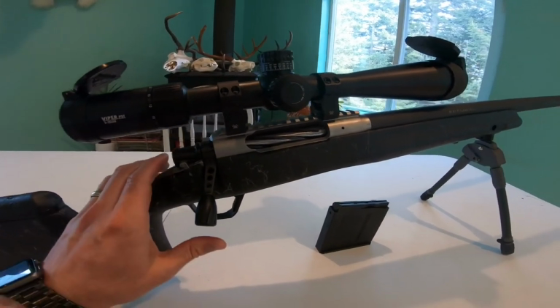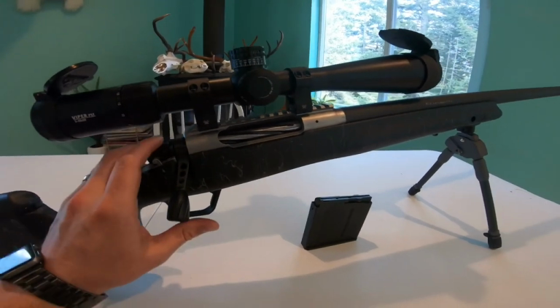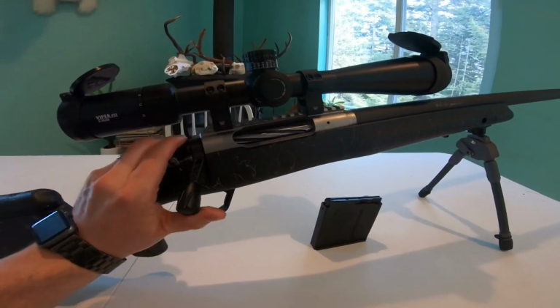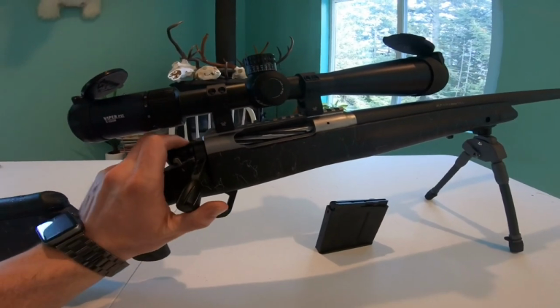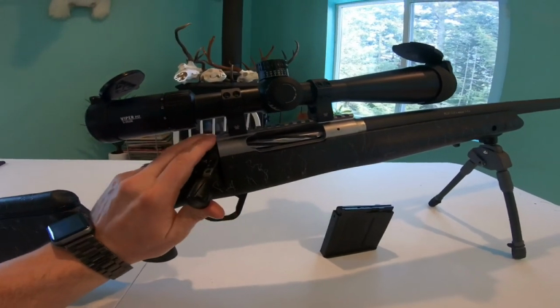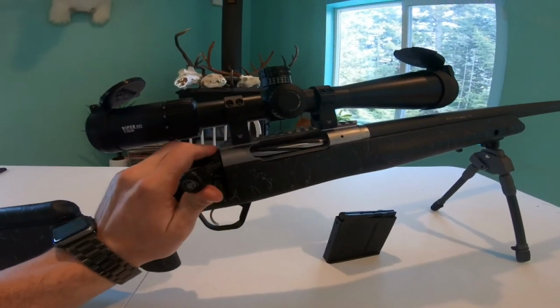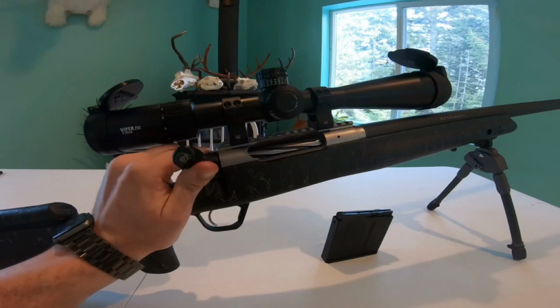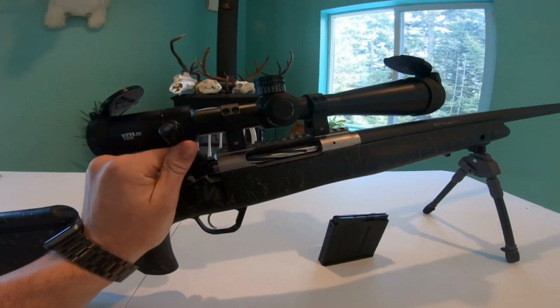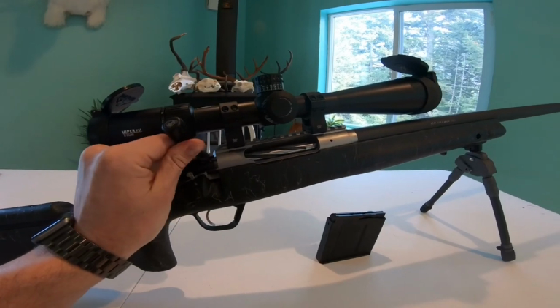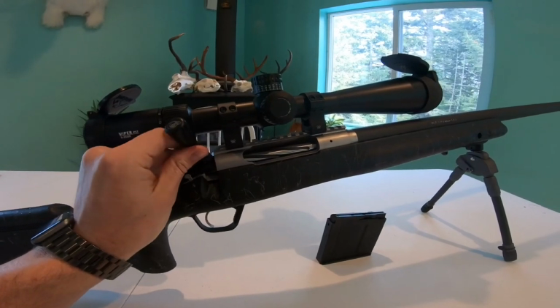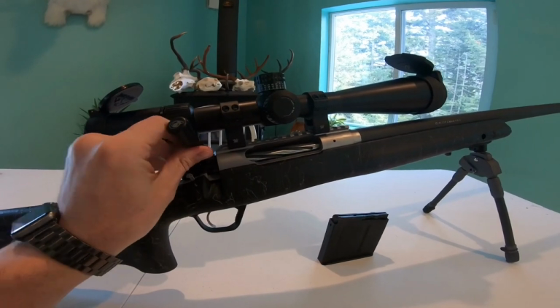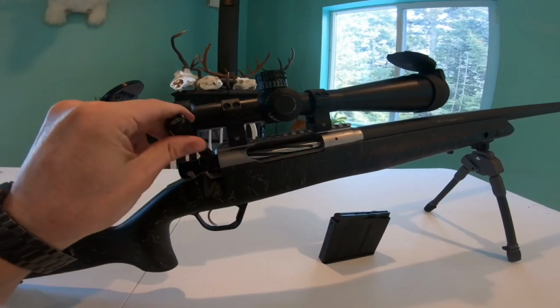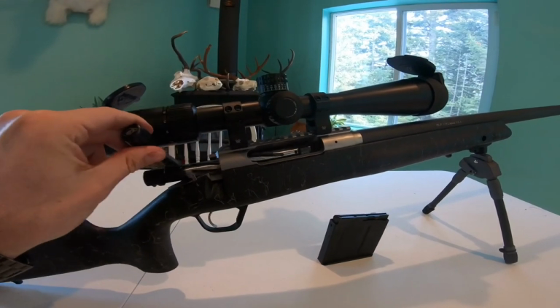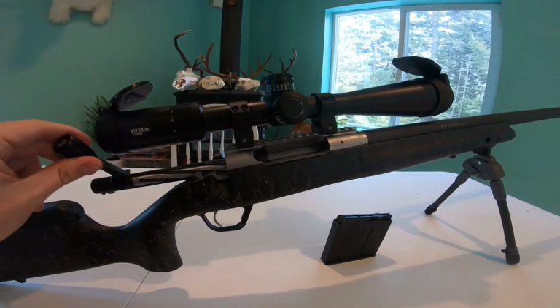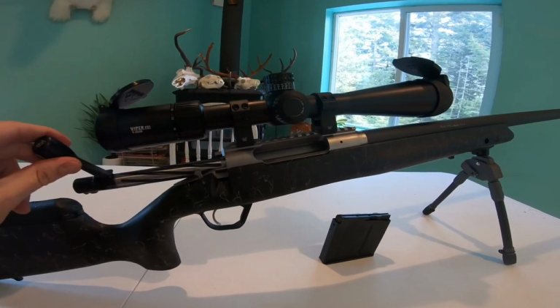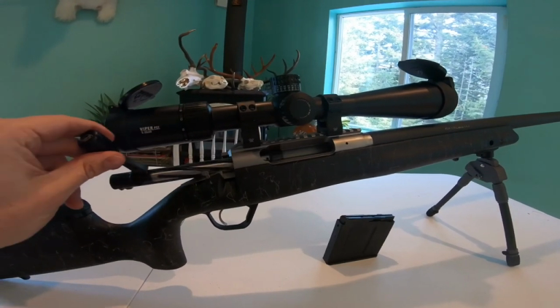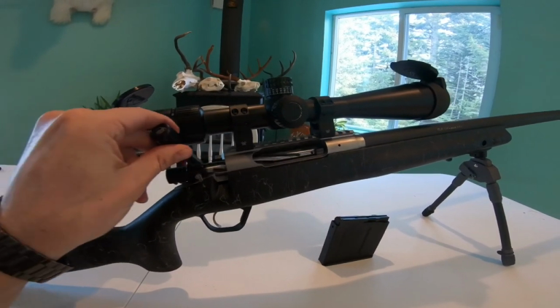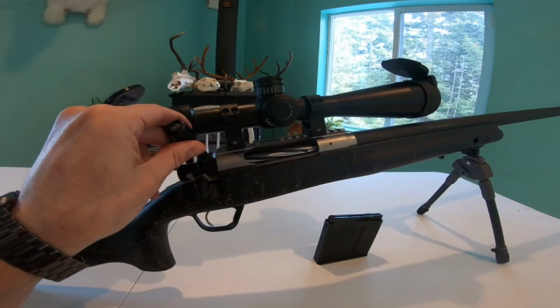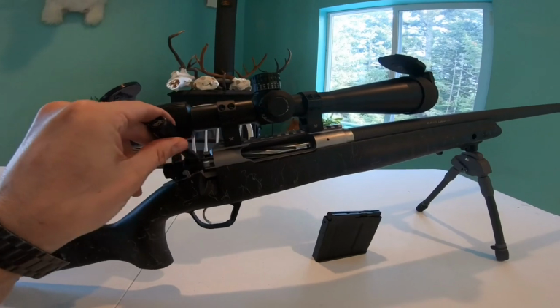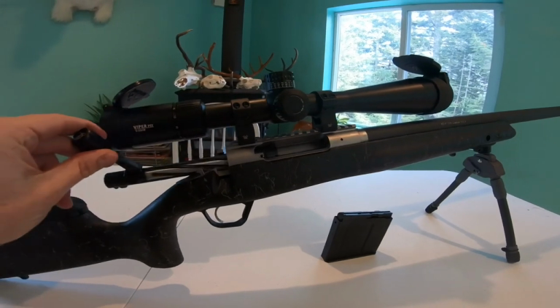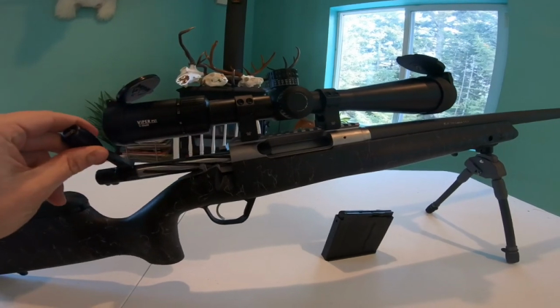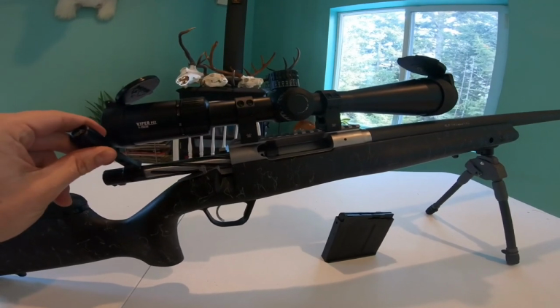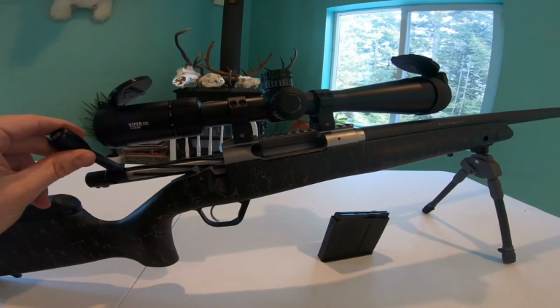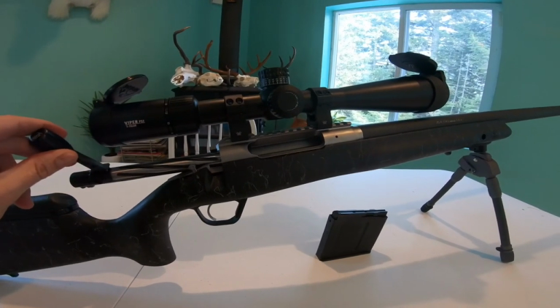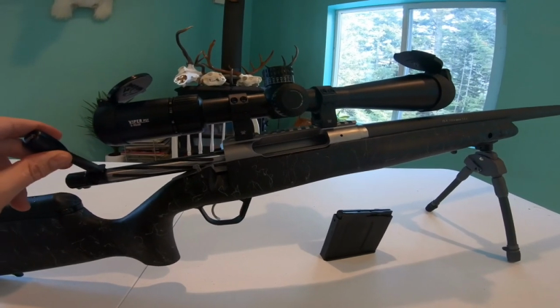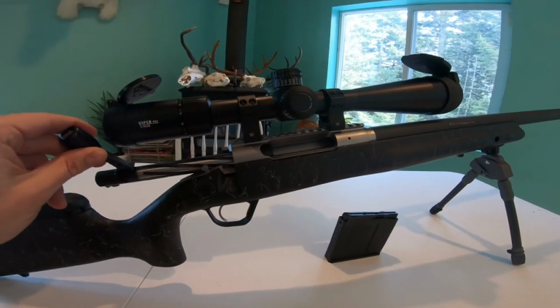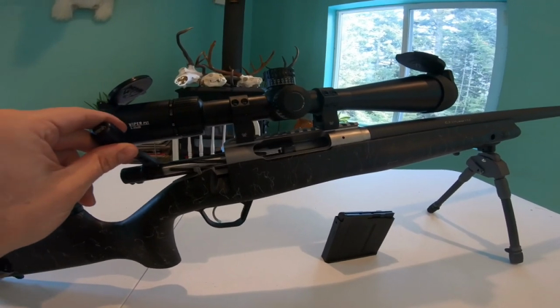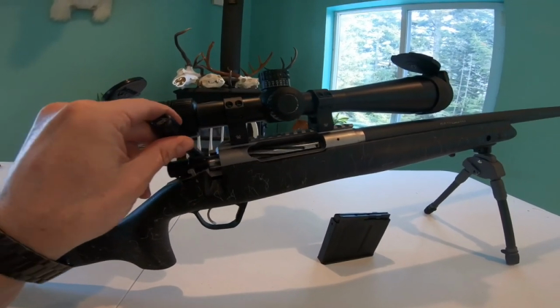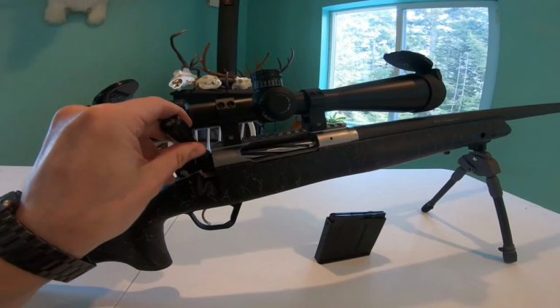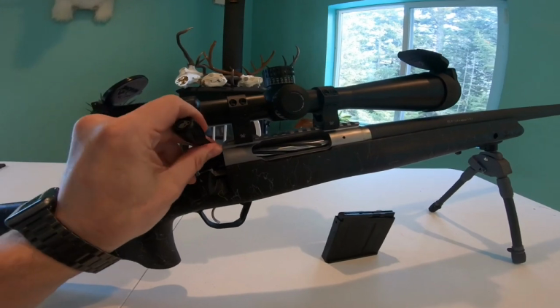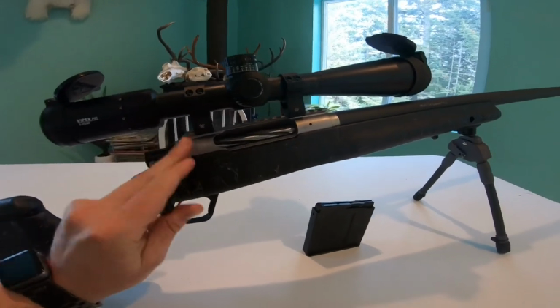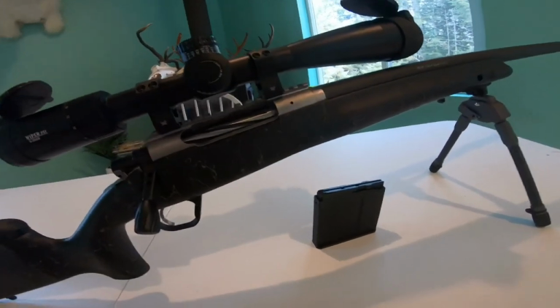In terms of the bolt, it's really definitive when you take it out and slide it back — really smooth action fore and aft. I've had no issues grabbing the bullet and extracting it out of the magazine. It's been really good.